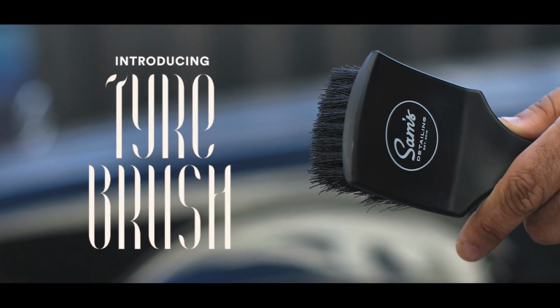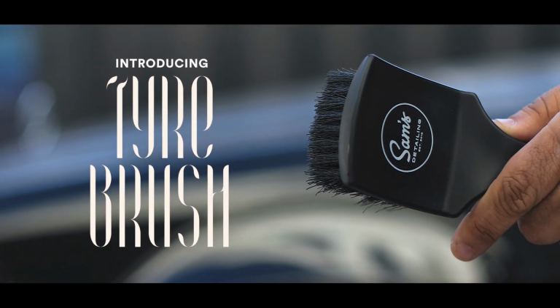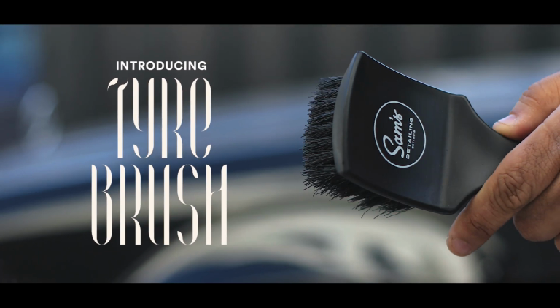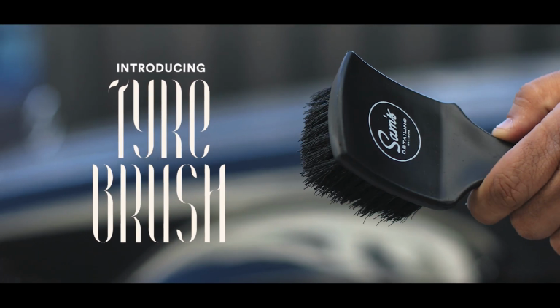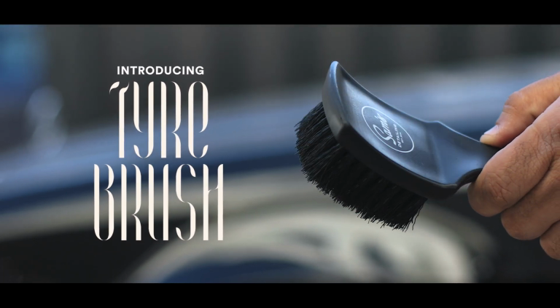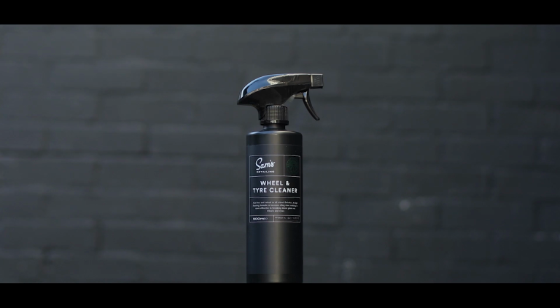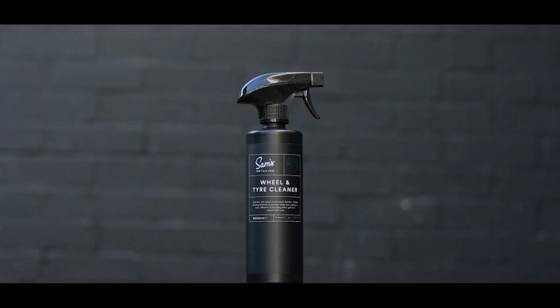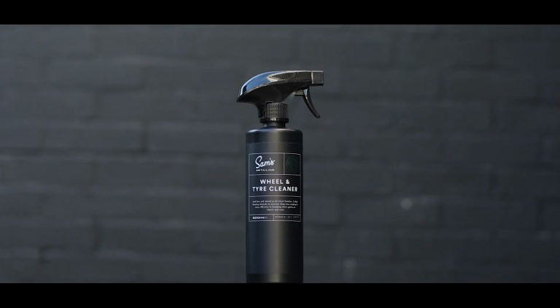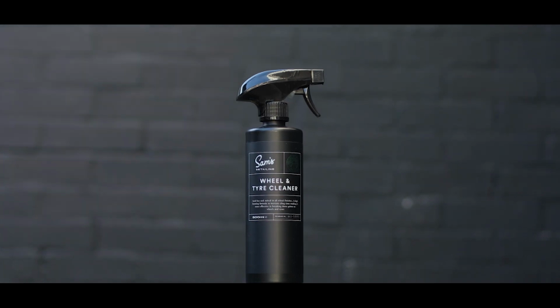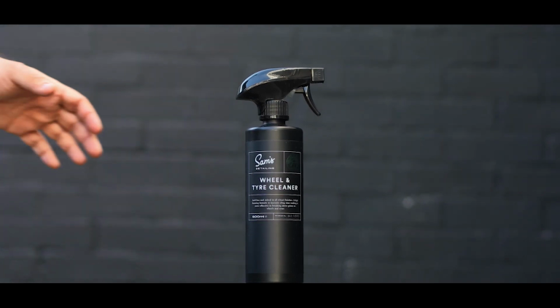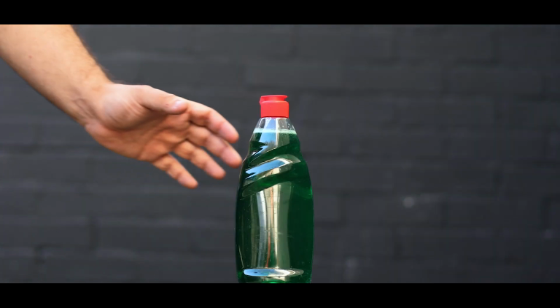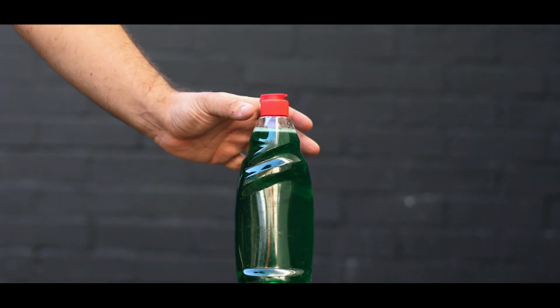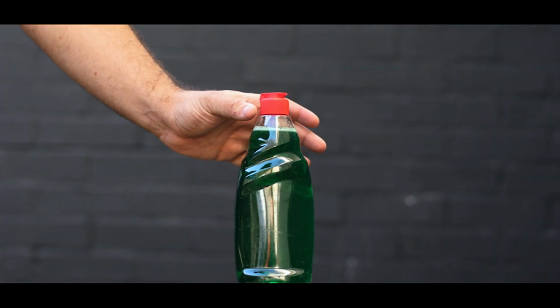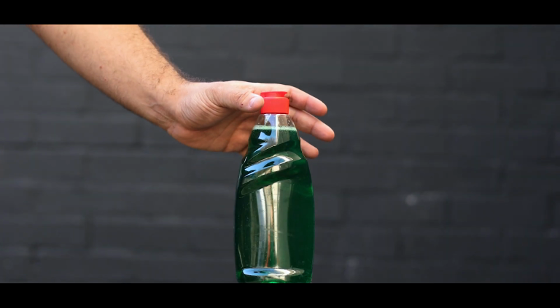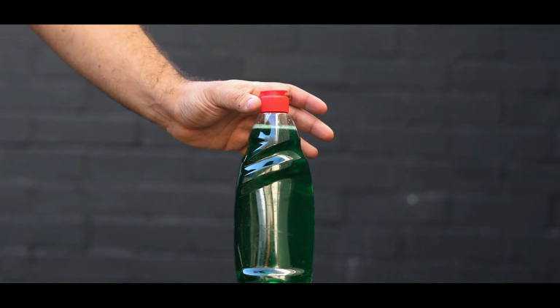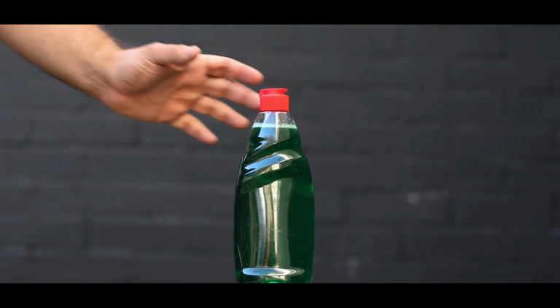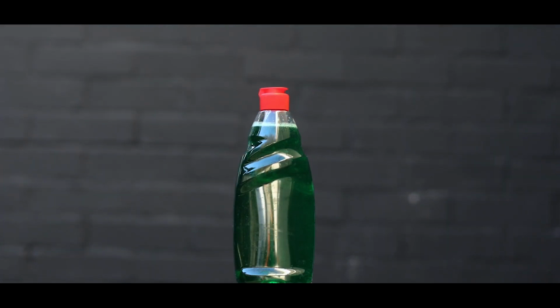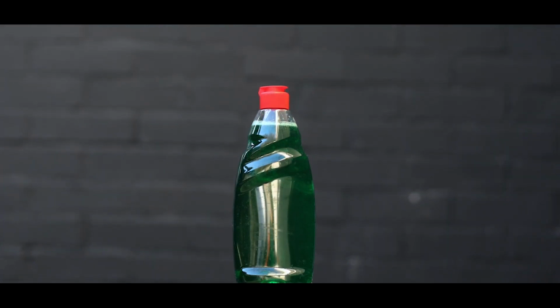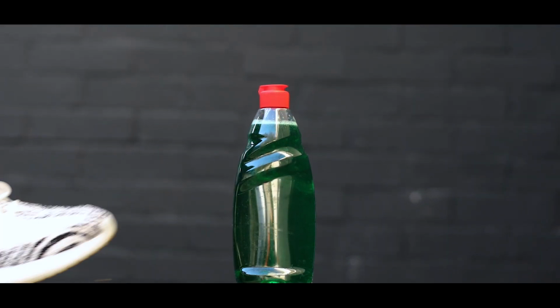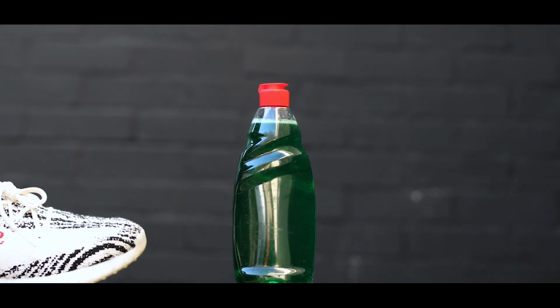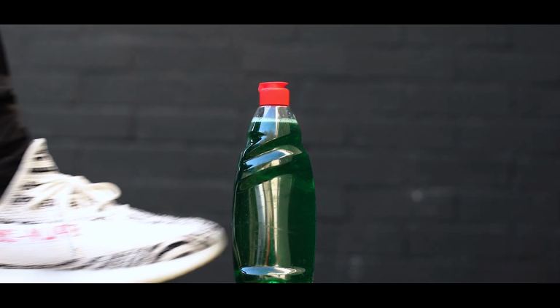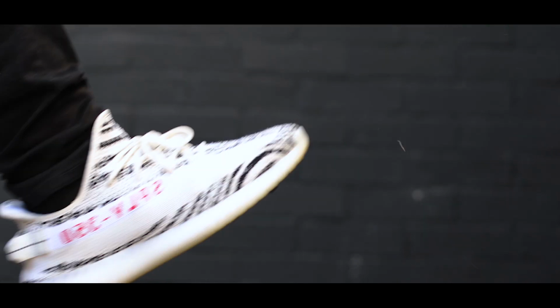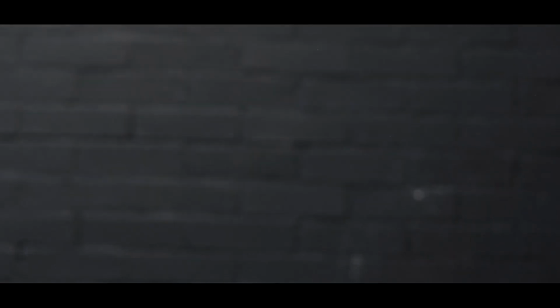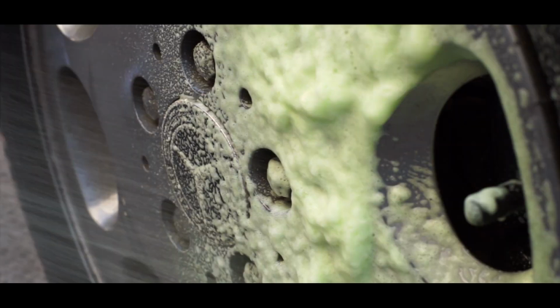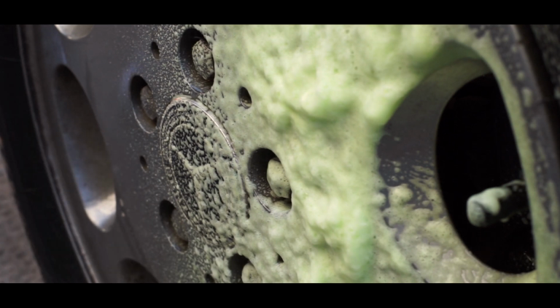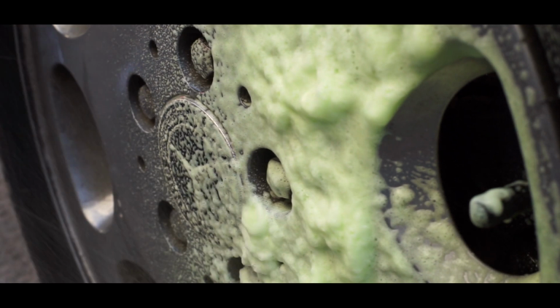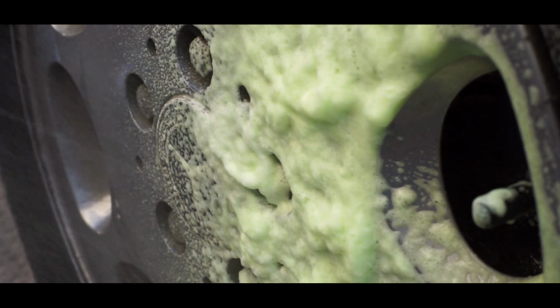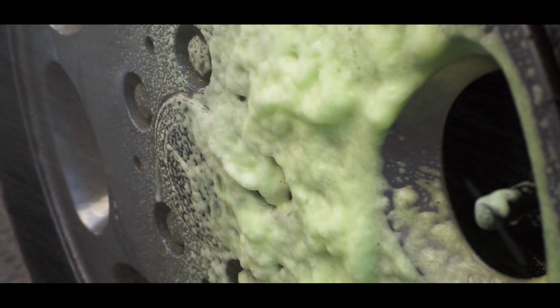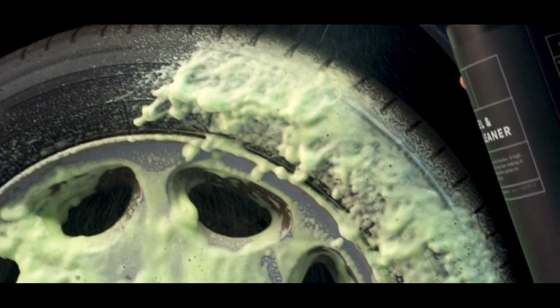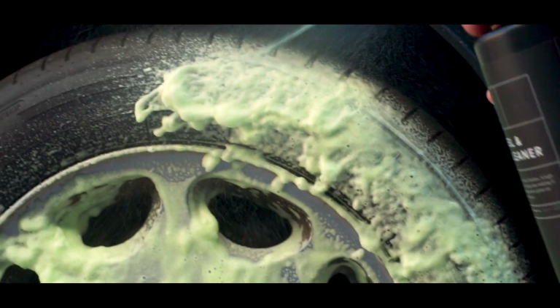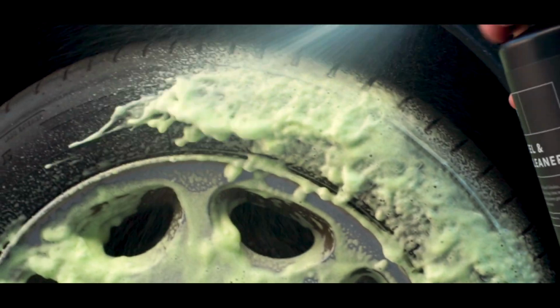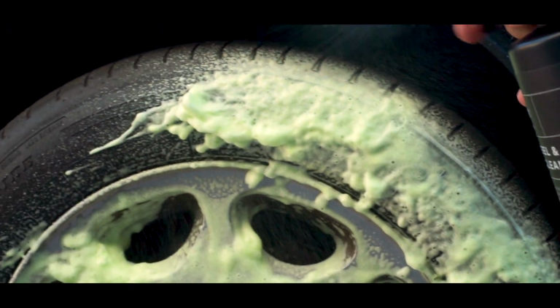First, choose your favourite wheel and tyre cleaner — or dish soap if you're still living in 2008 — and spray generously all over your alloys and tyres.